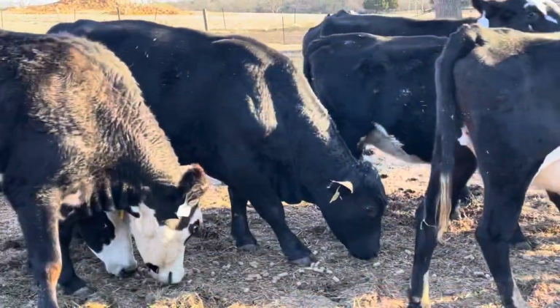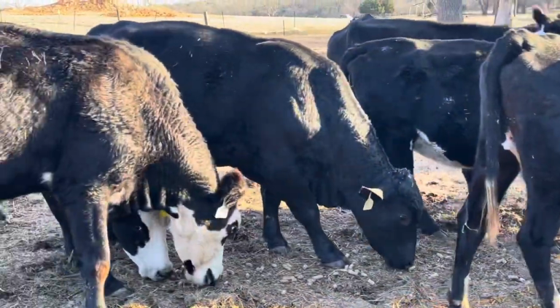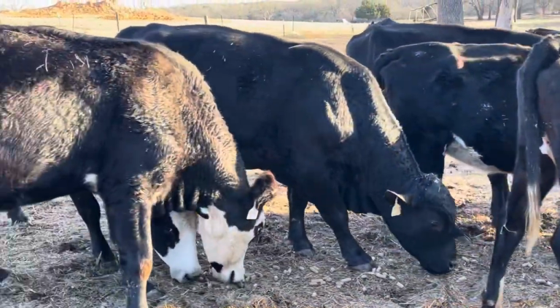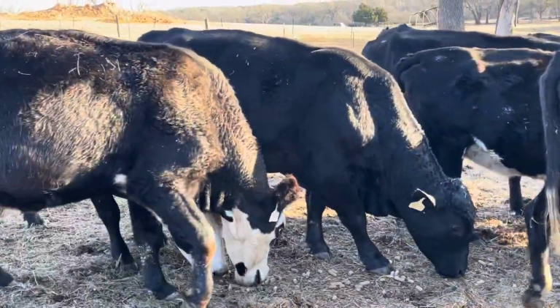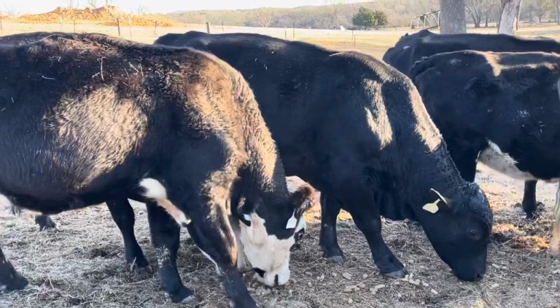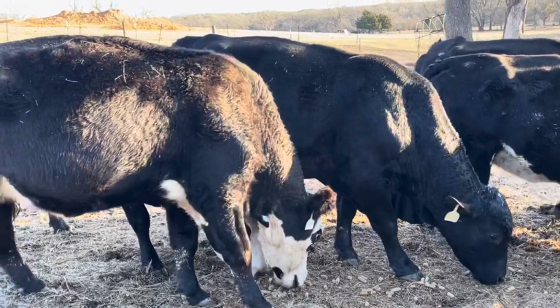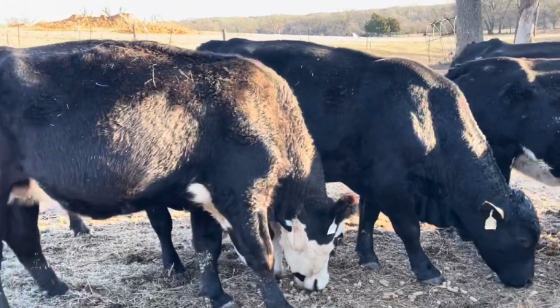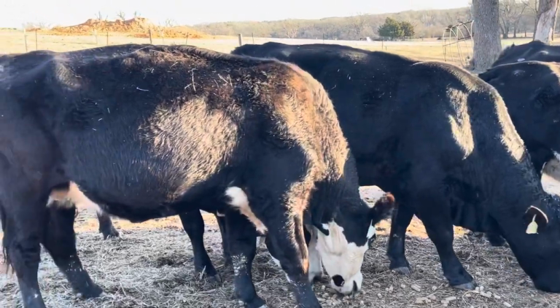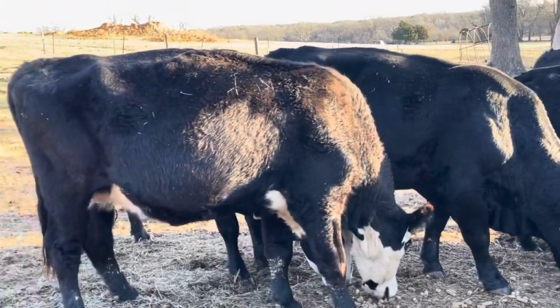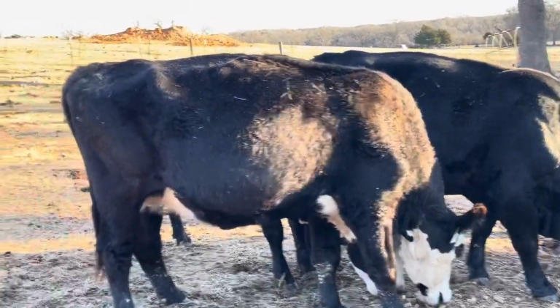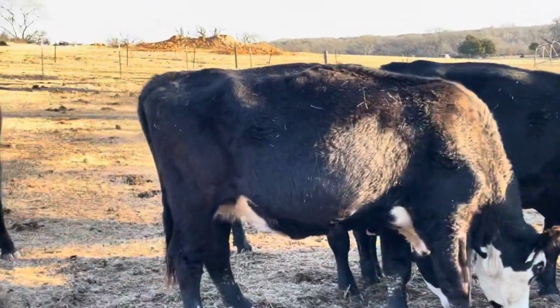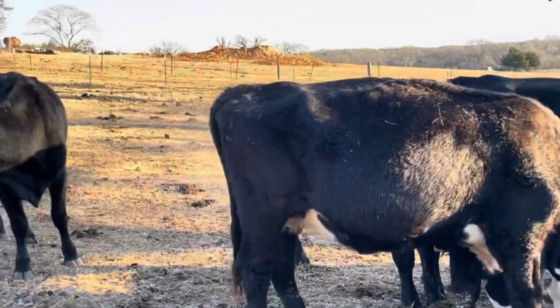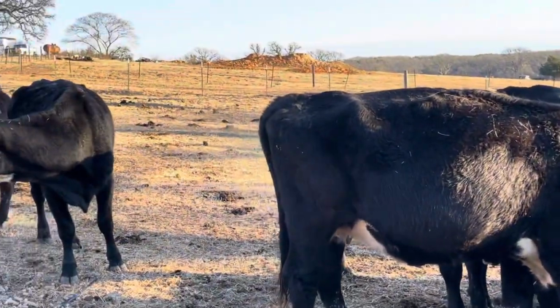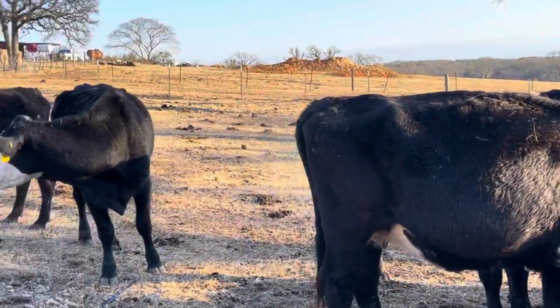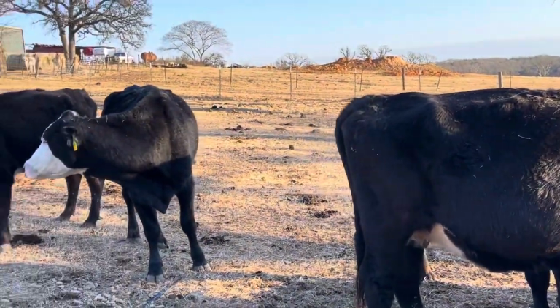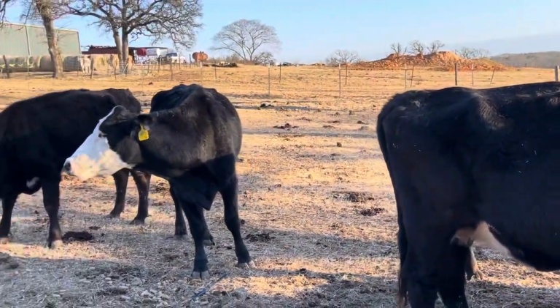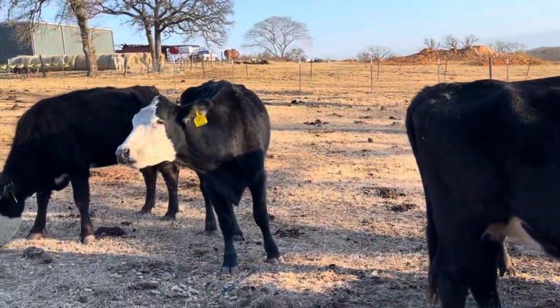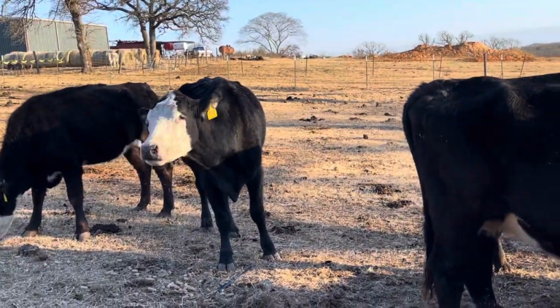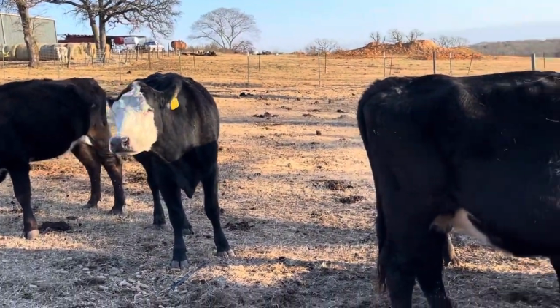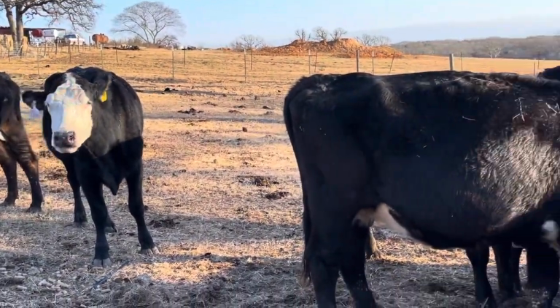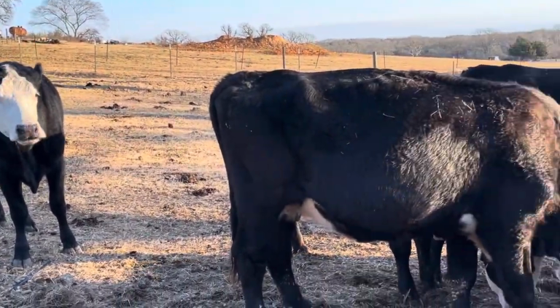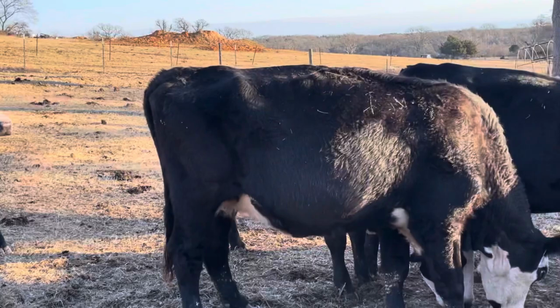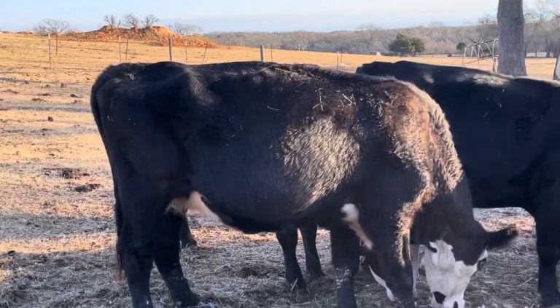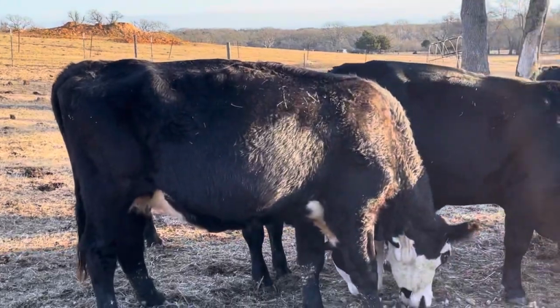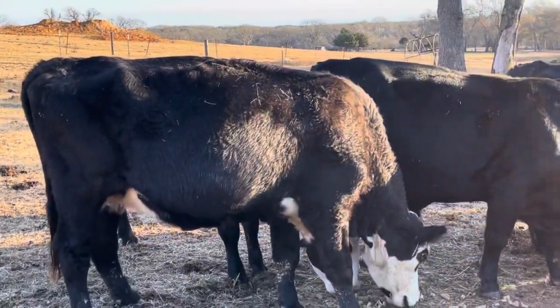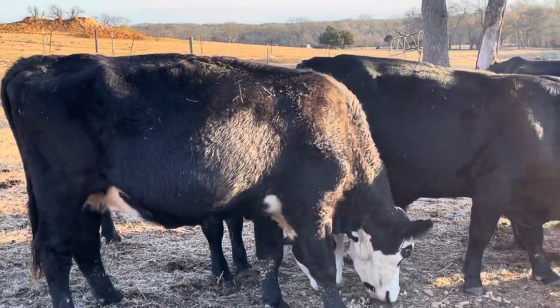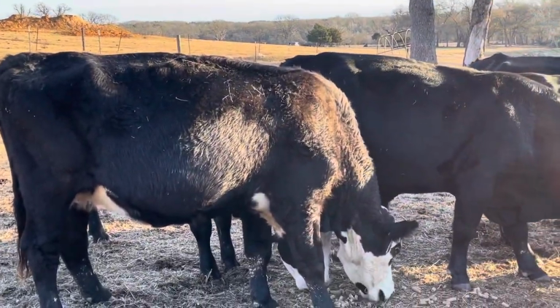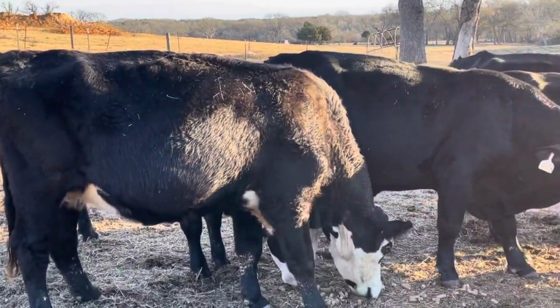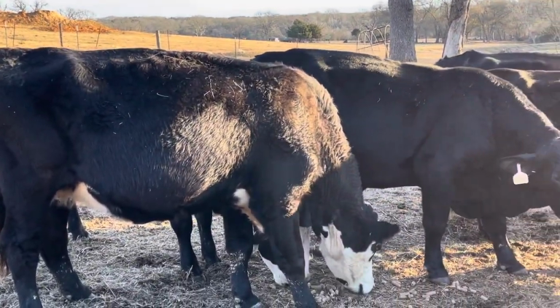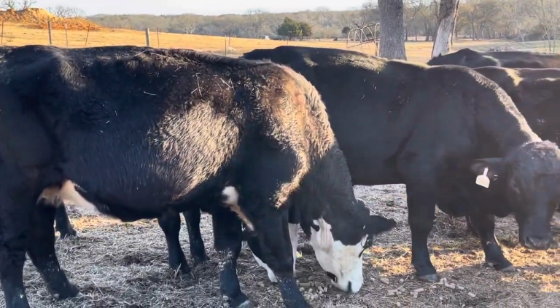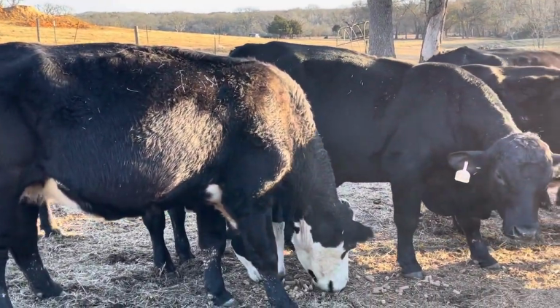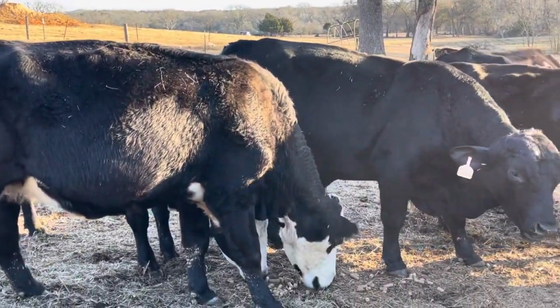We've turned these cattle in here. We've lutealized them, vaccinated them all, wormed them, and then we put the bulls in with them. Everything's going to be exposed to black bulls.